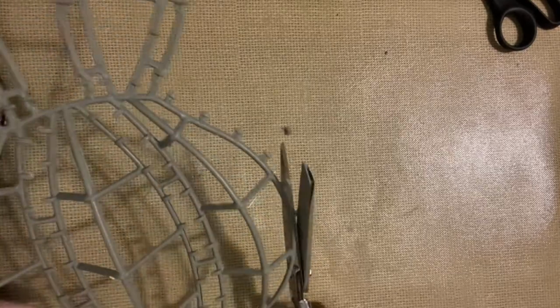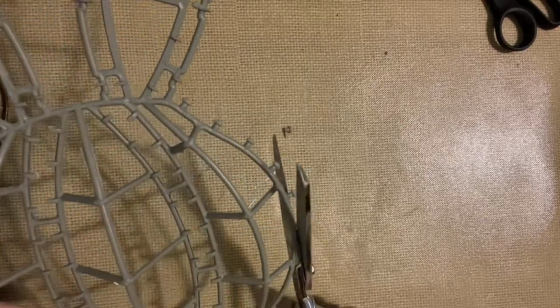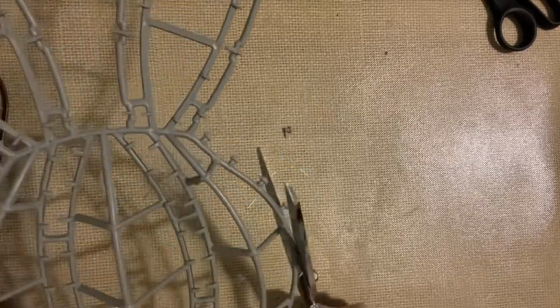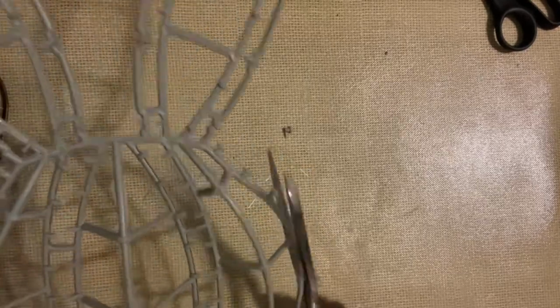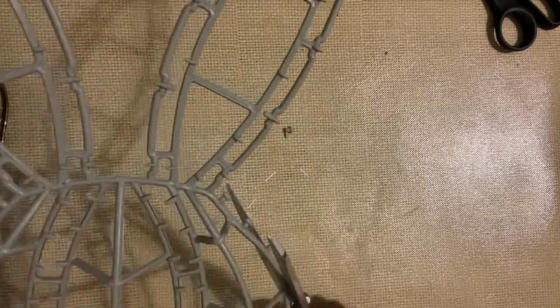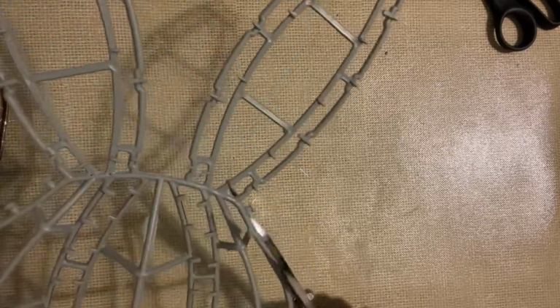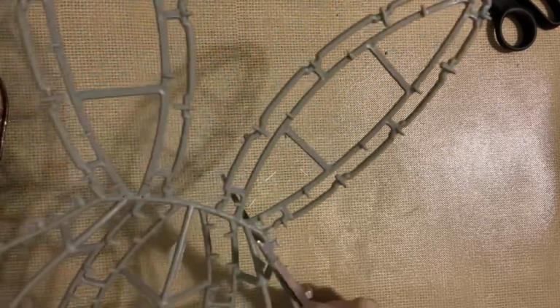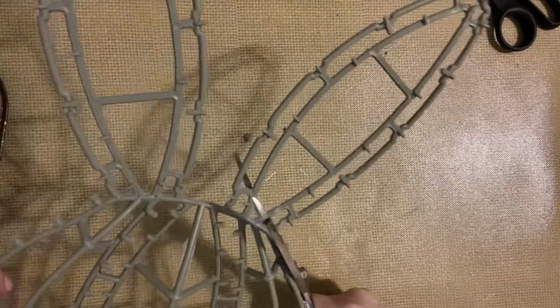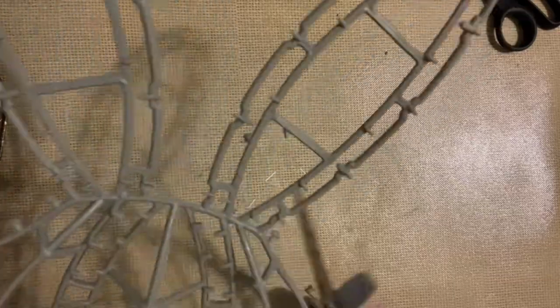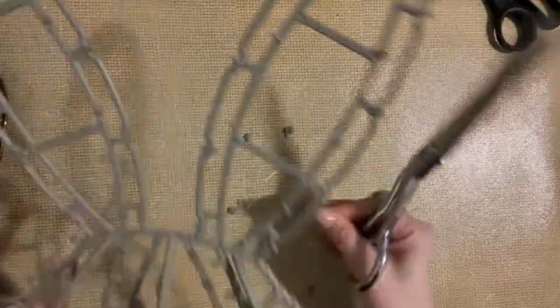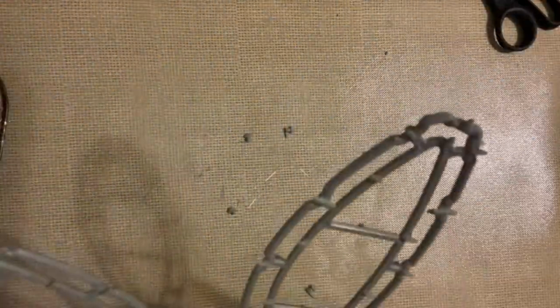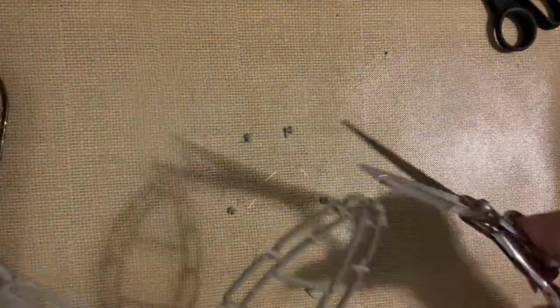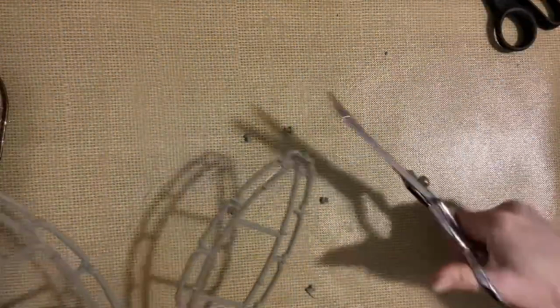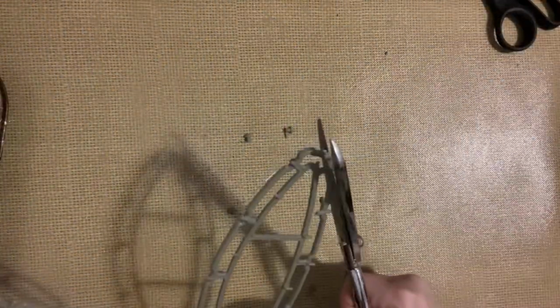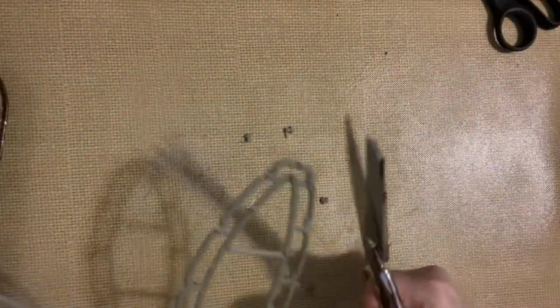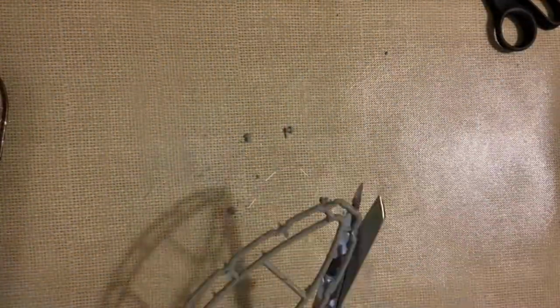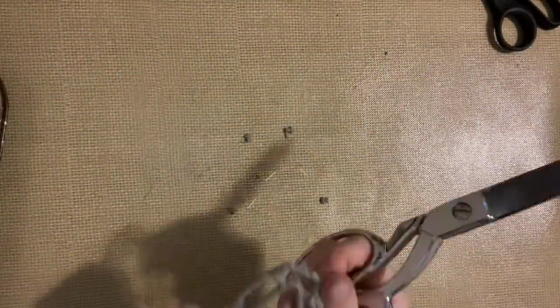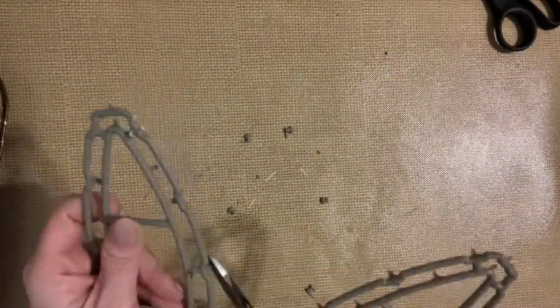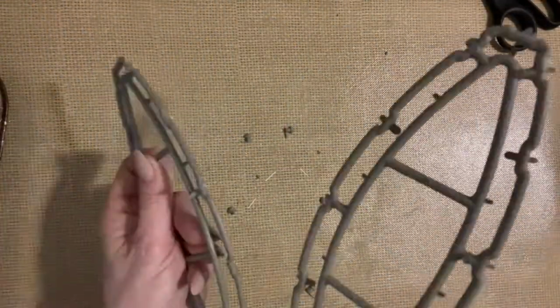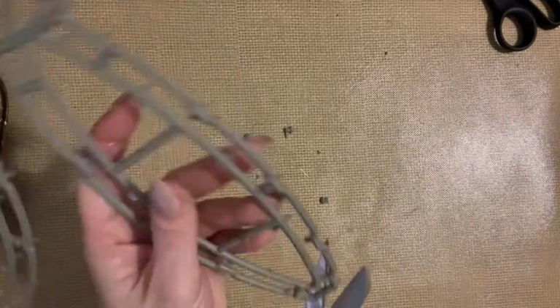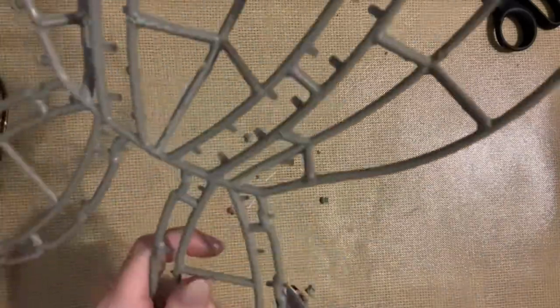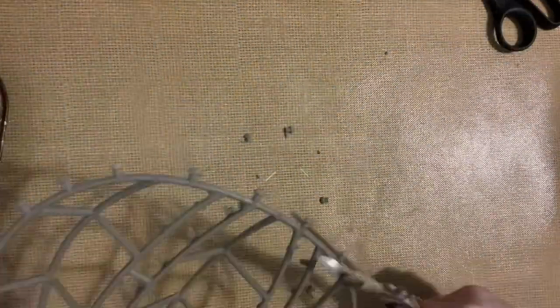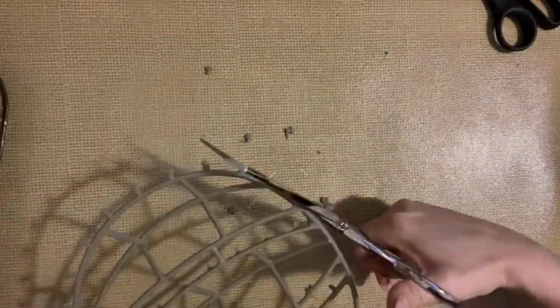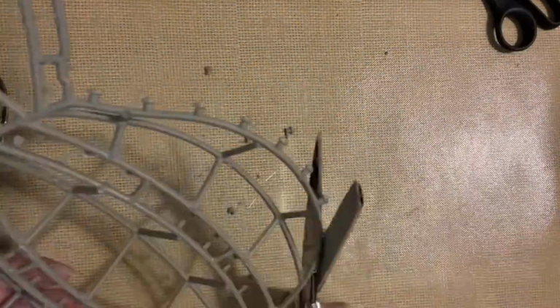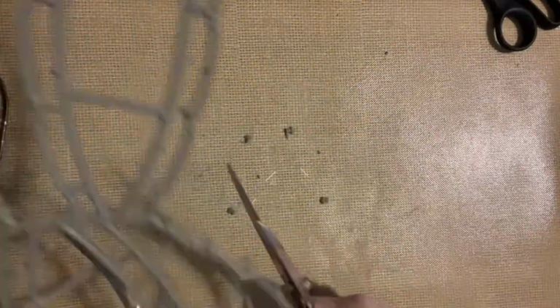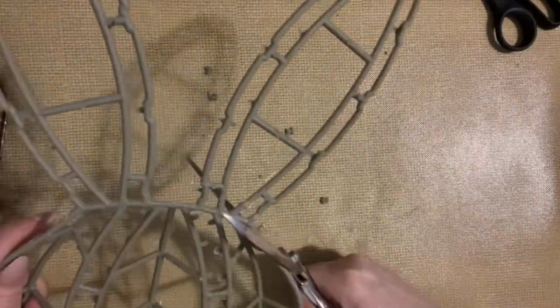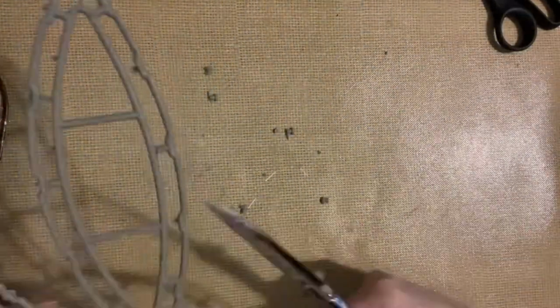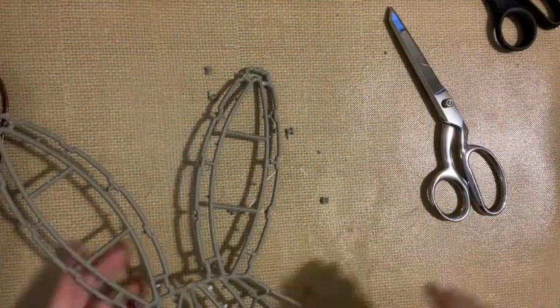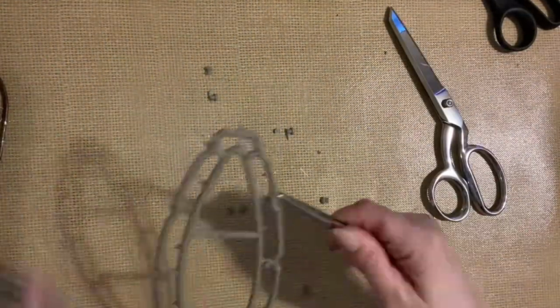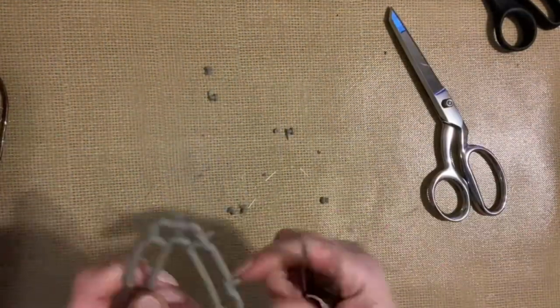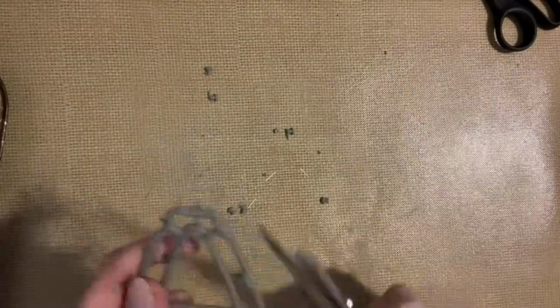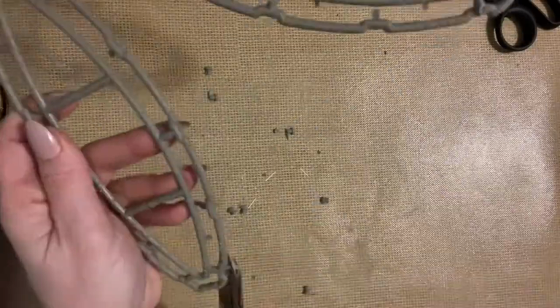Now on the ears the tabs are stuck in these kind of little grooves, so instead of snipping them off — because I couldn't really get the scissors in there — I just put the scissors on them, clamped down a little bit, and then just bent them and they popped right off.